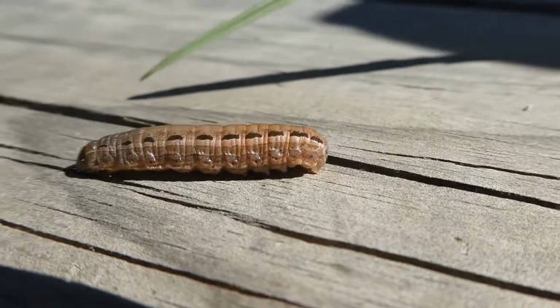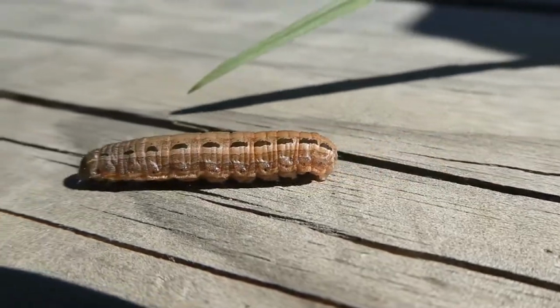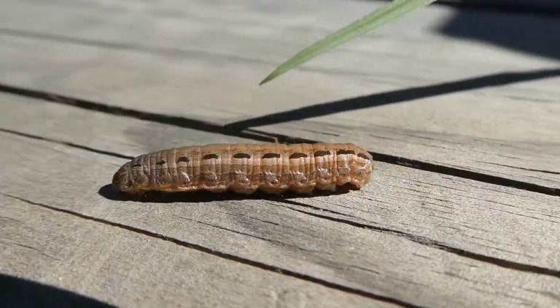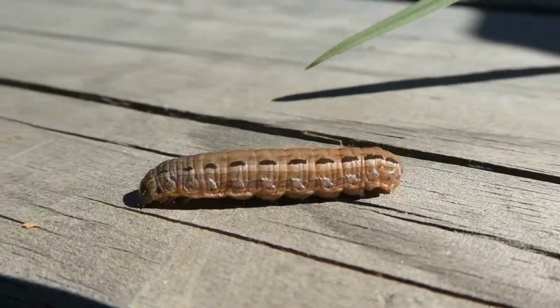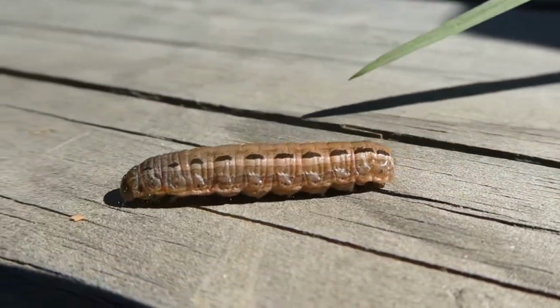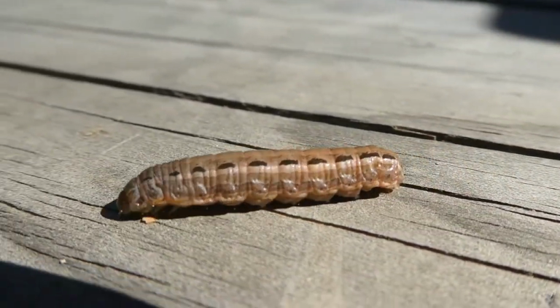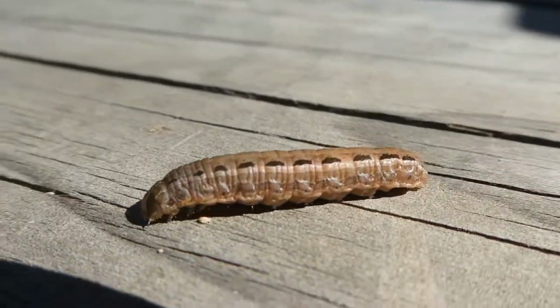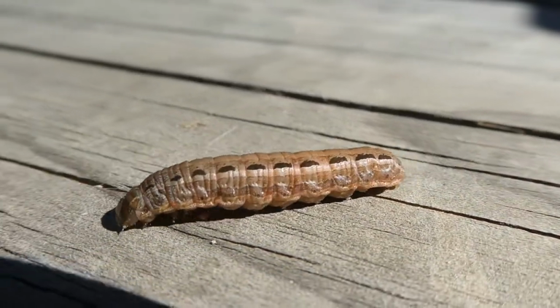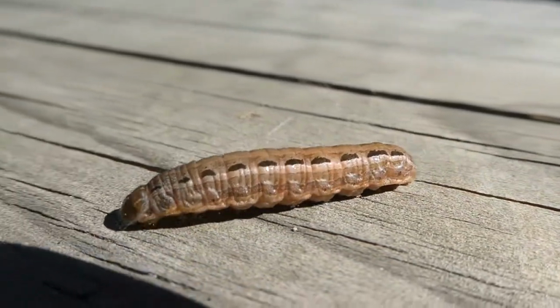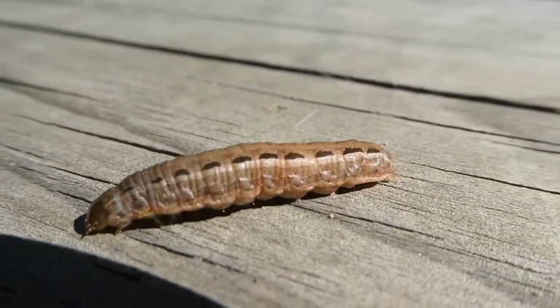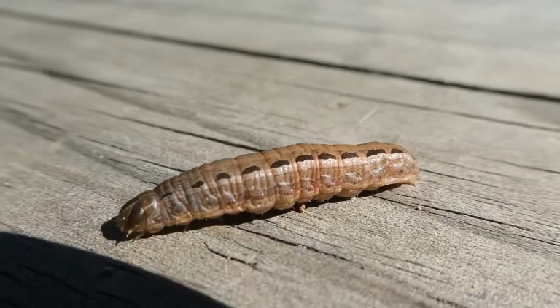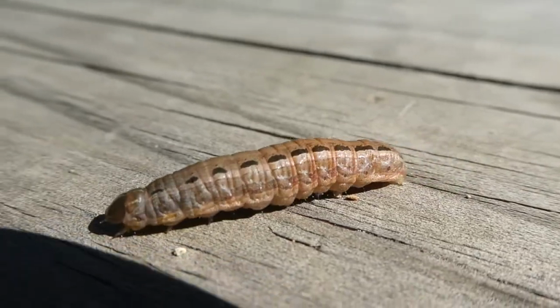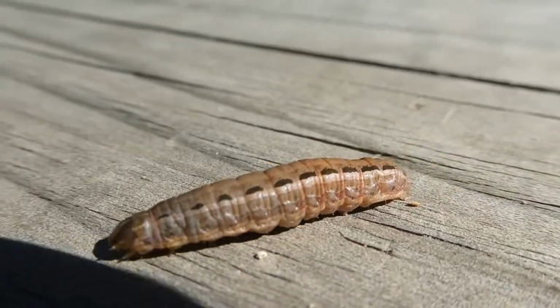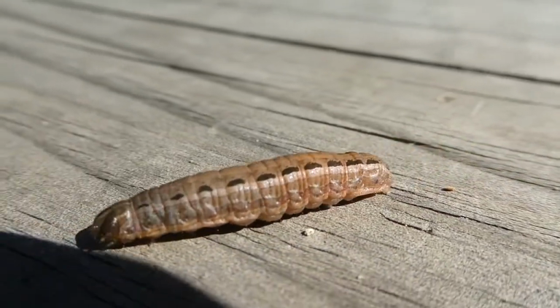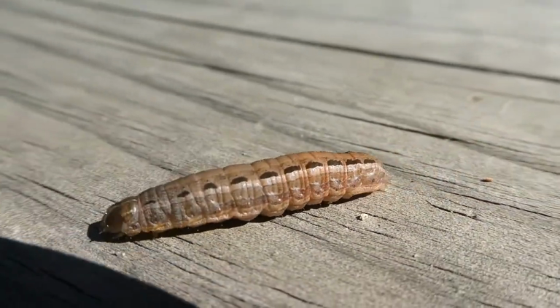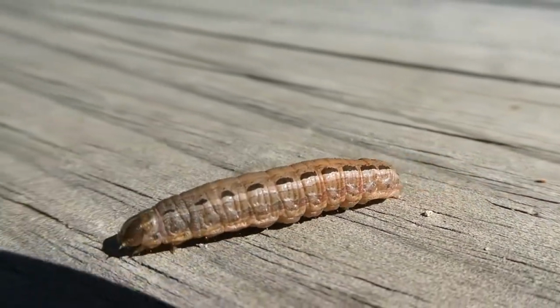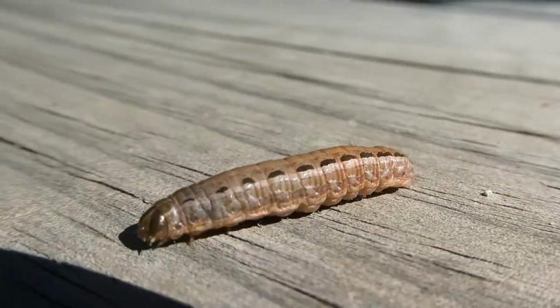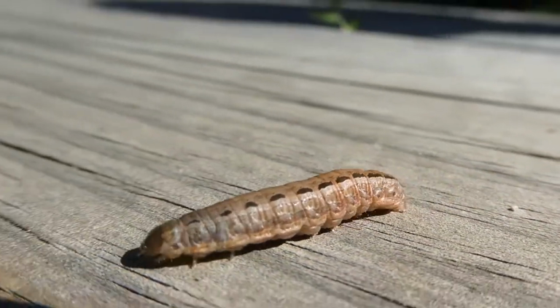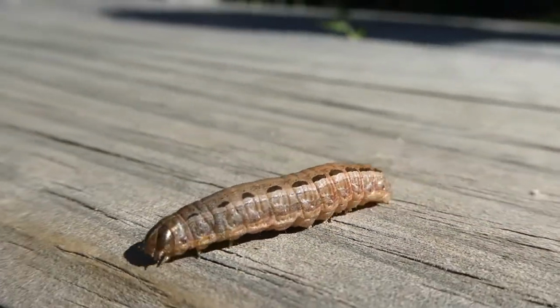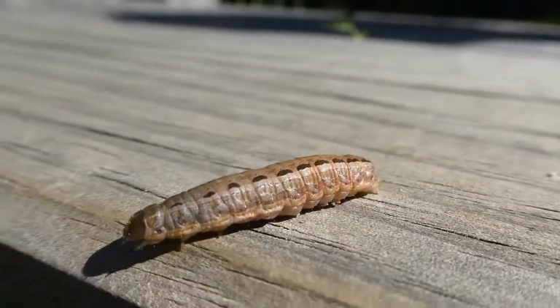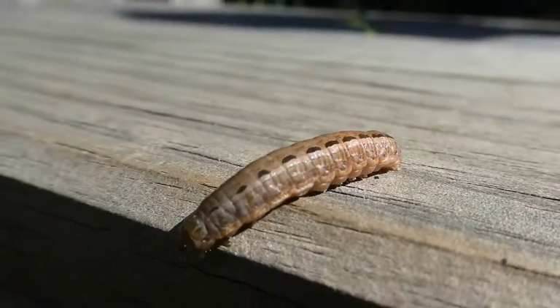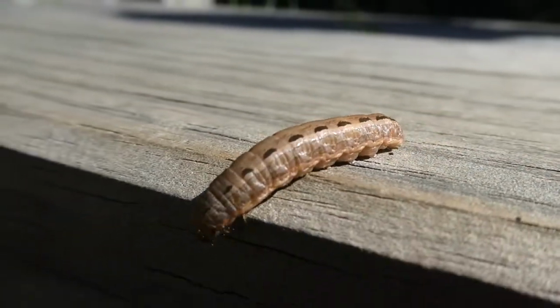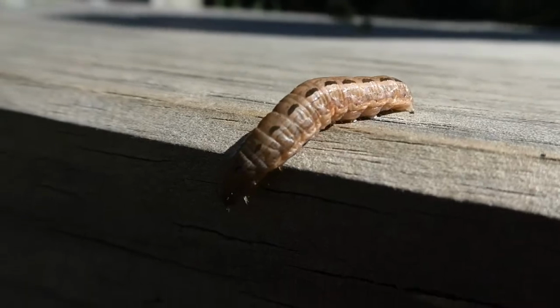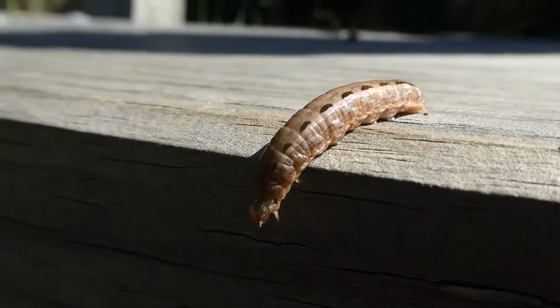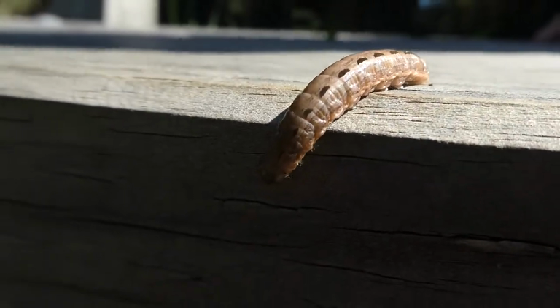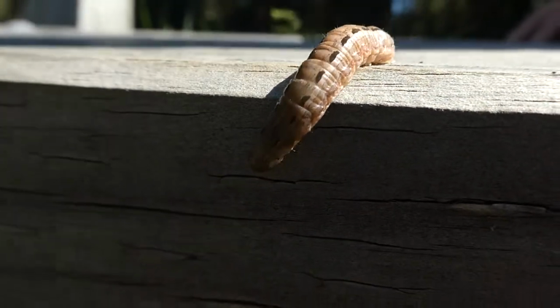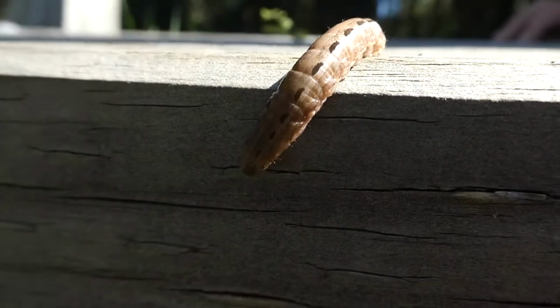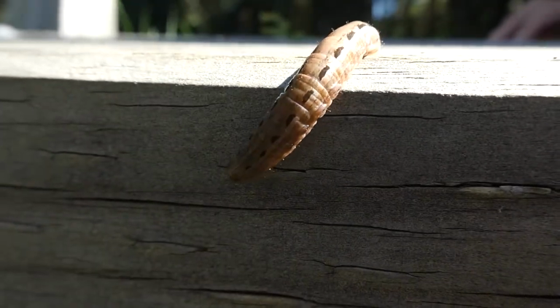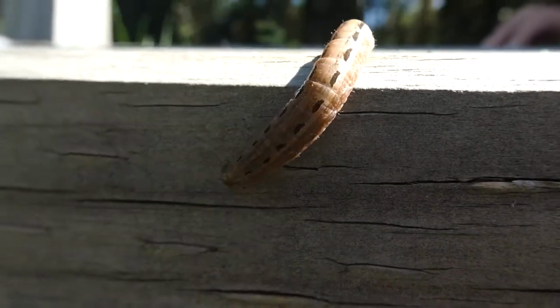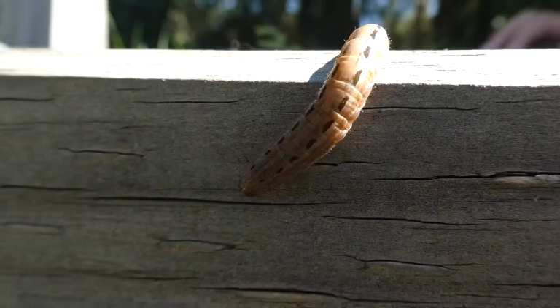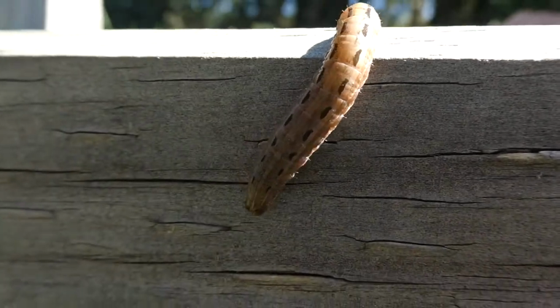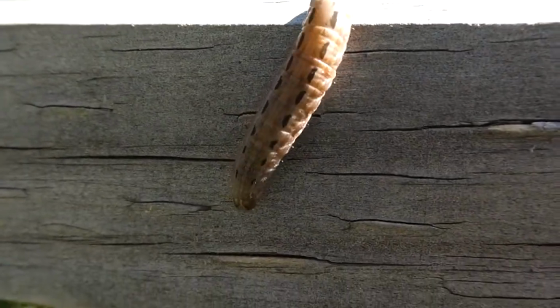When they're adult moths, they feed during the night, pollinating plants, and they rest during the day. They roost on the ground or among leaves, and they're easily camouflaged because of the color of their outer wings.